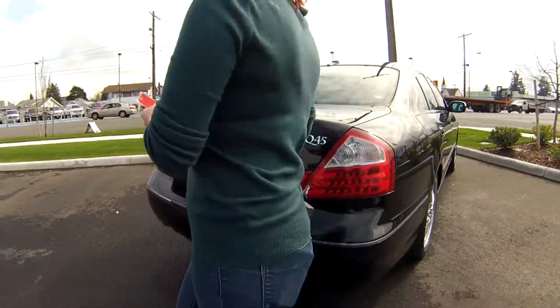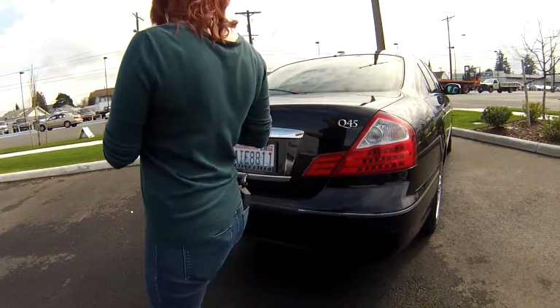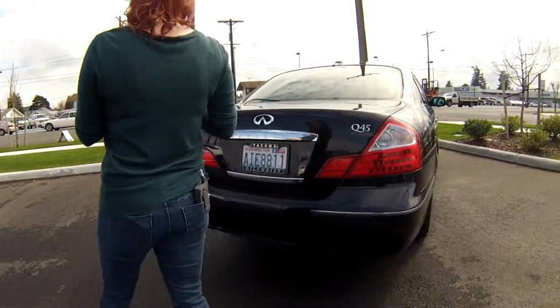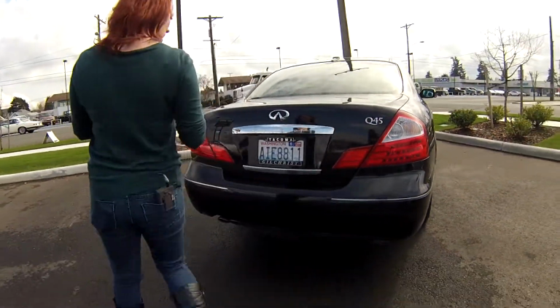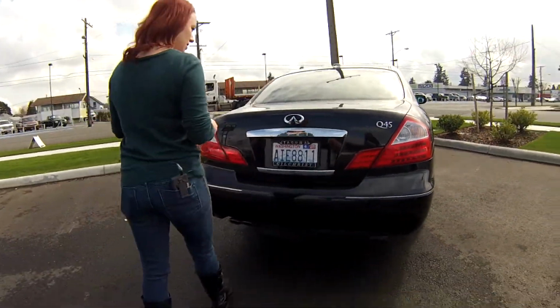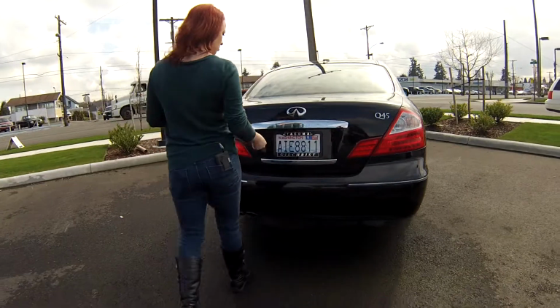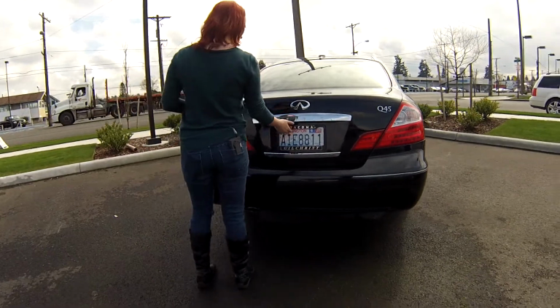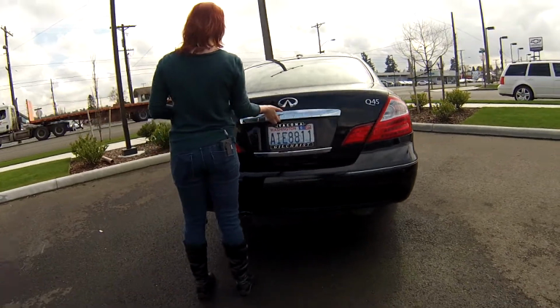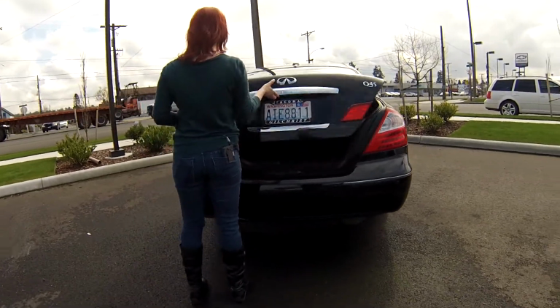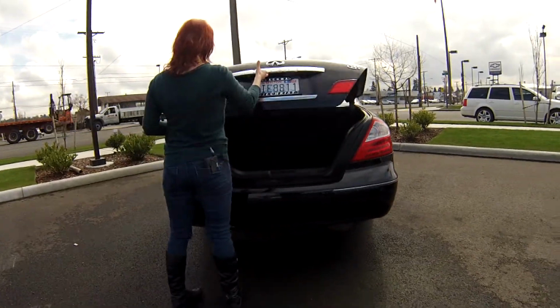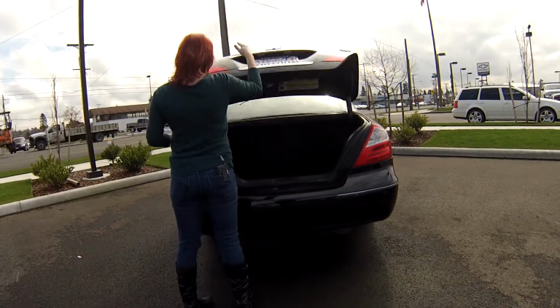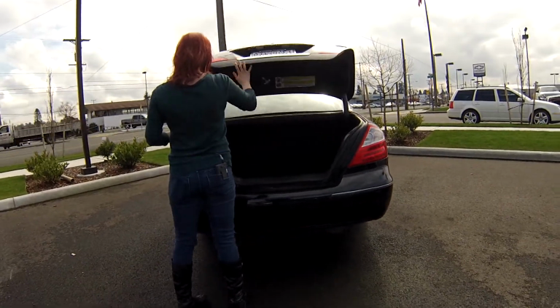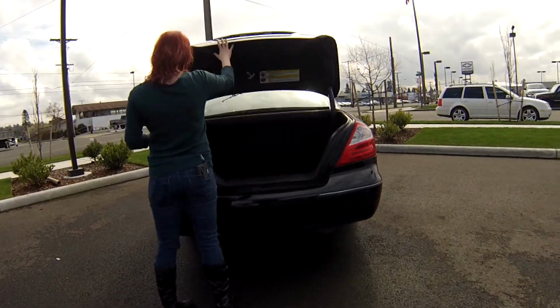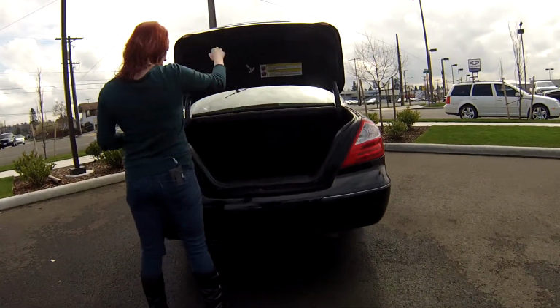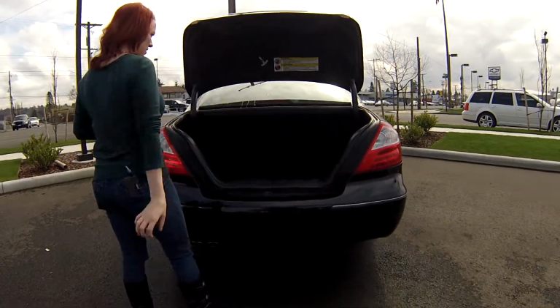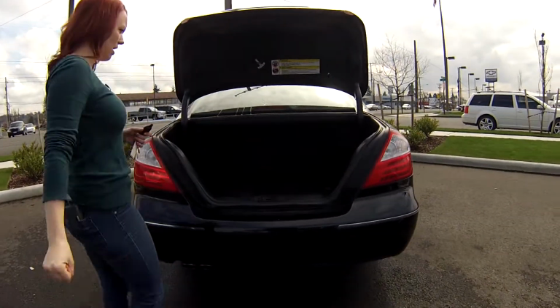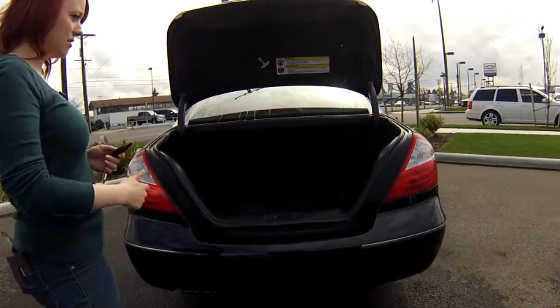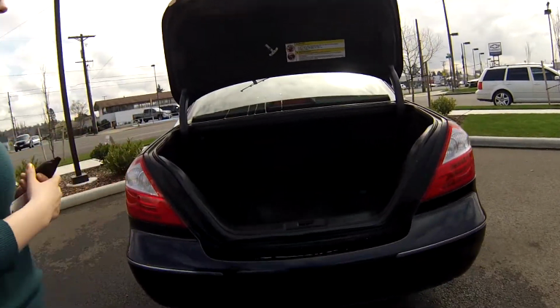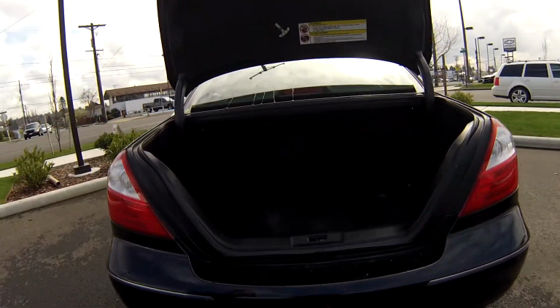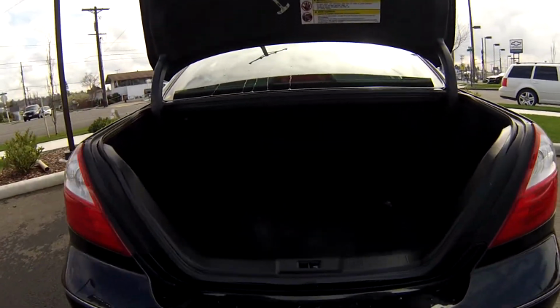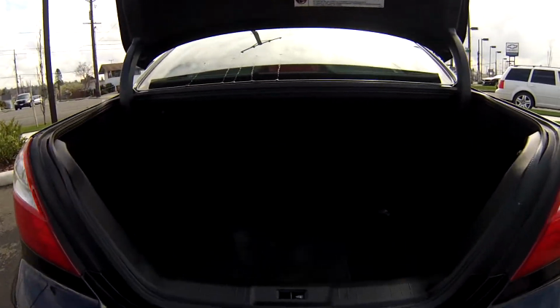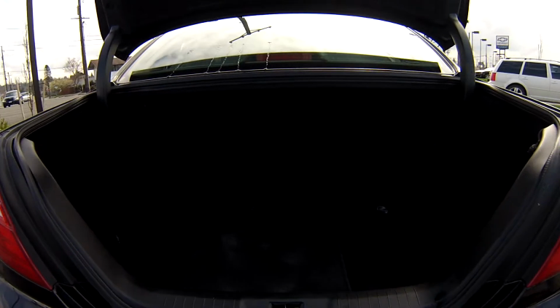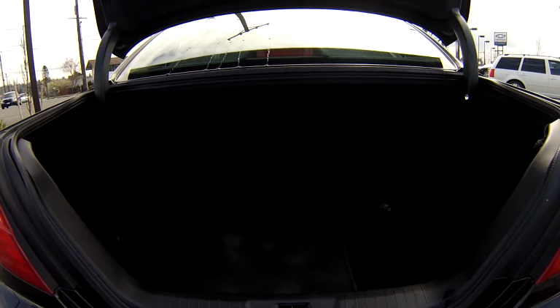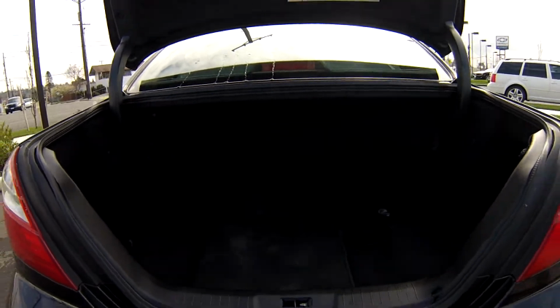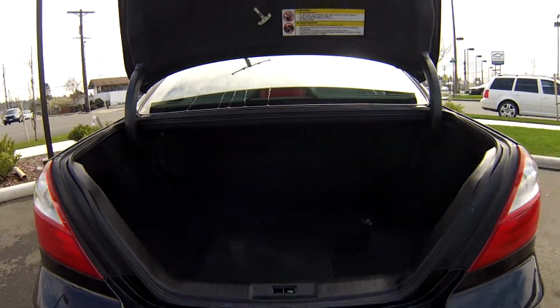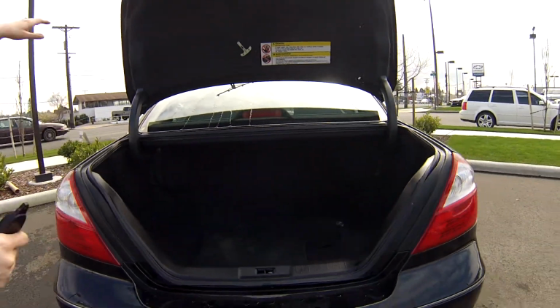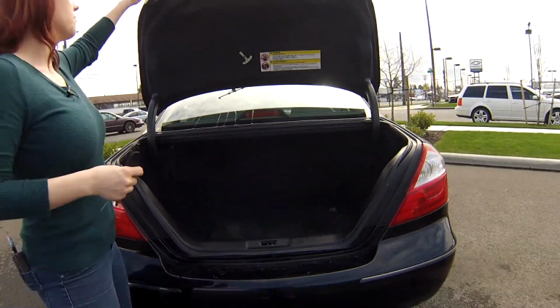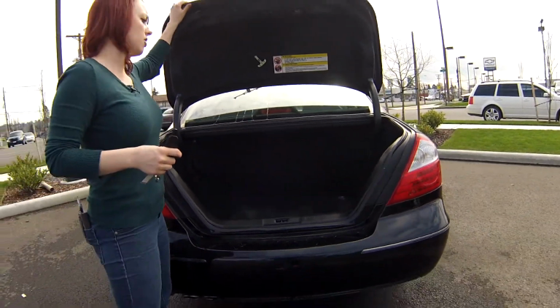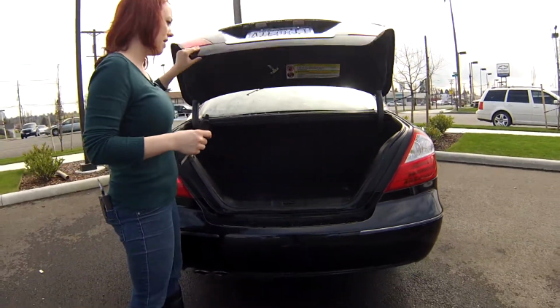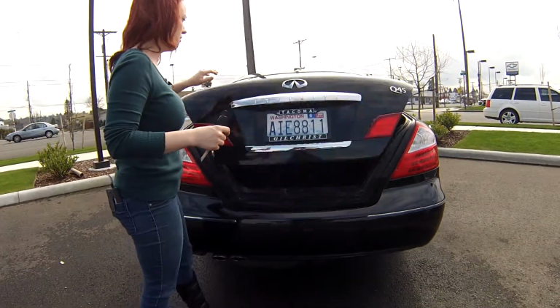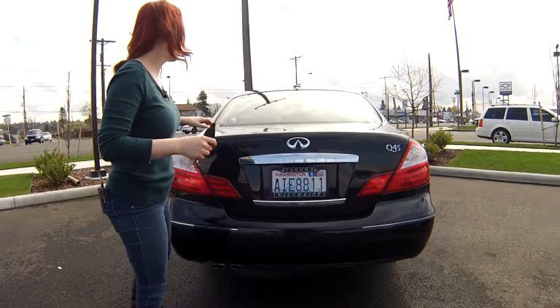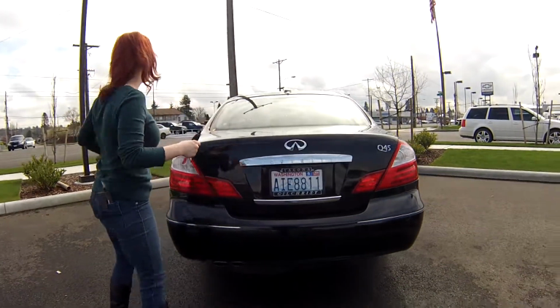Let's open up the back and show you what's inside. Lots of space back here, you guys — ample trunk room for cargo you might have, groceries.